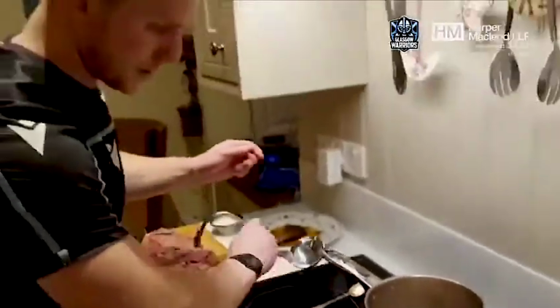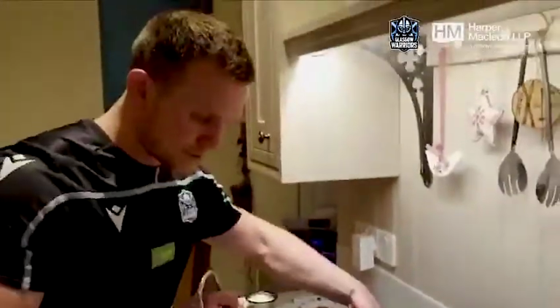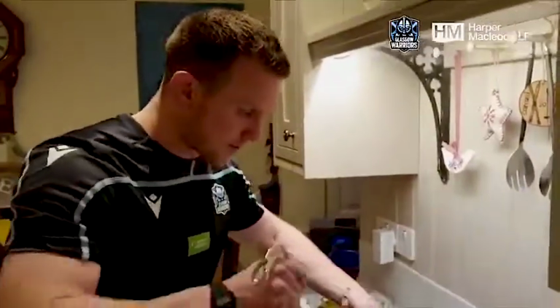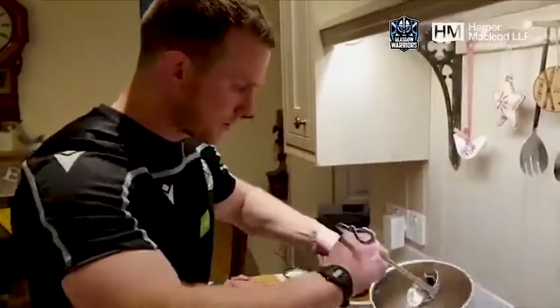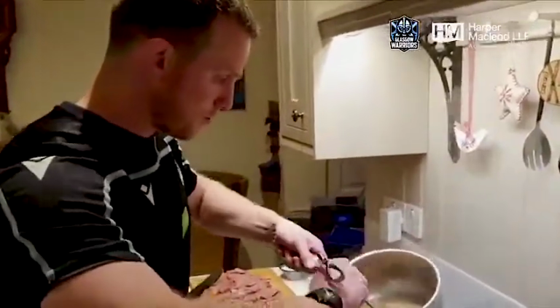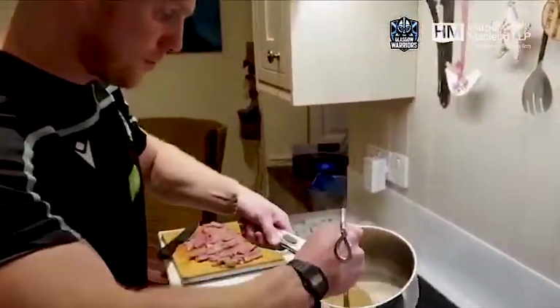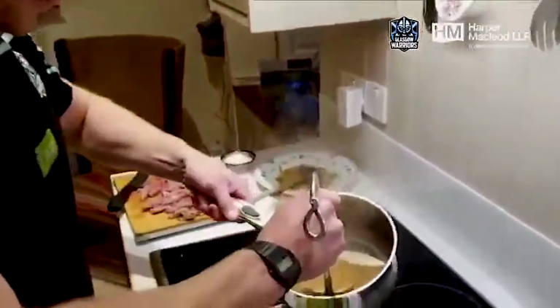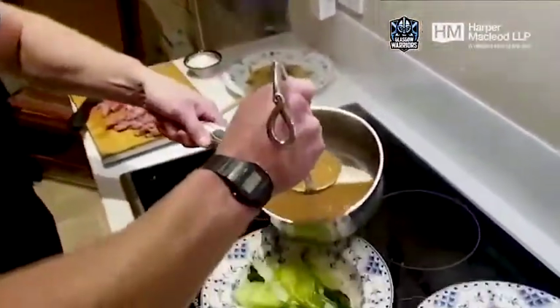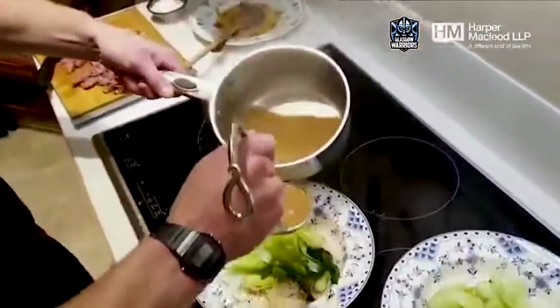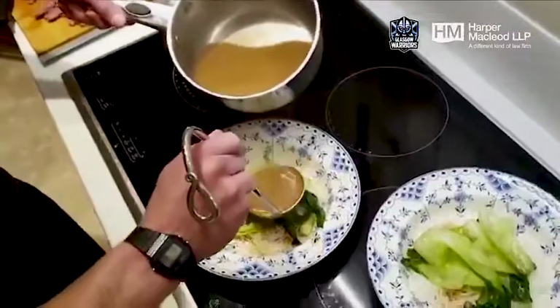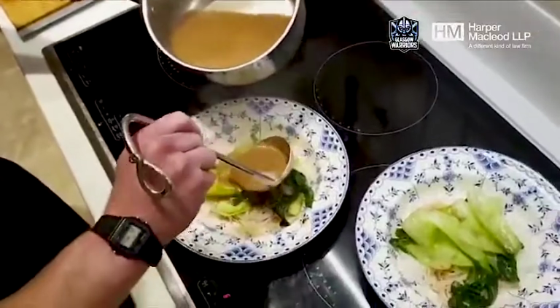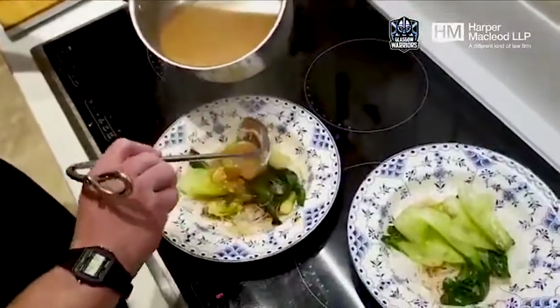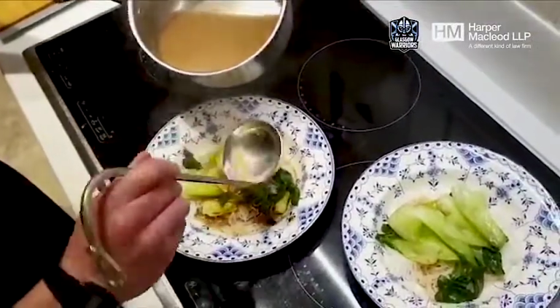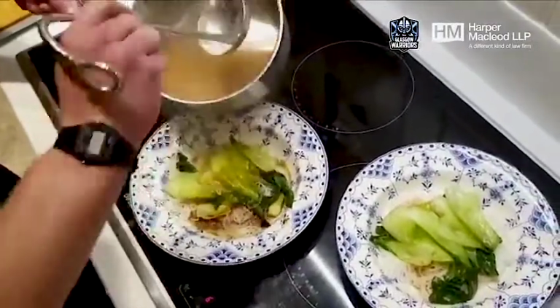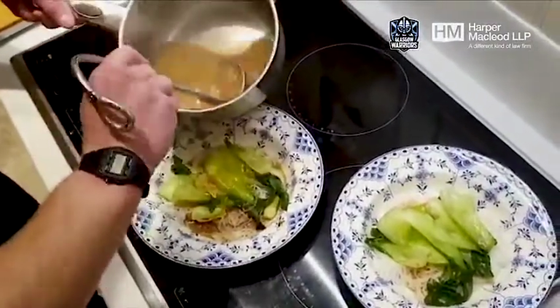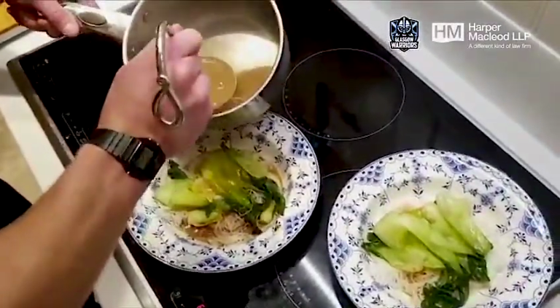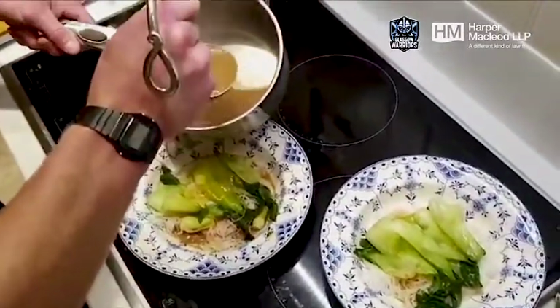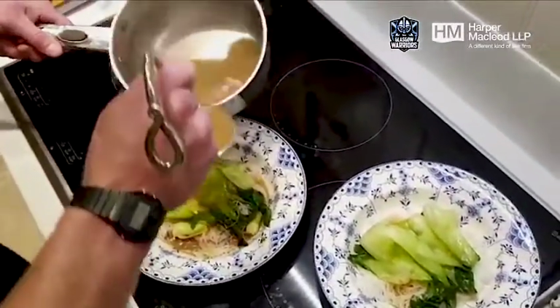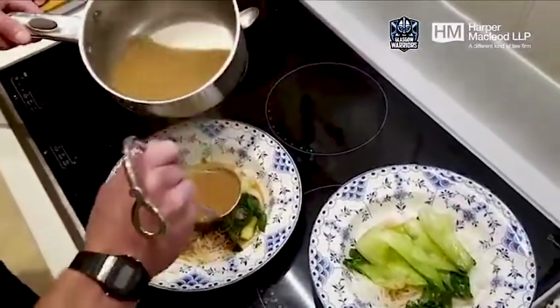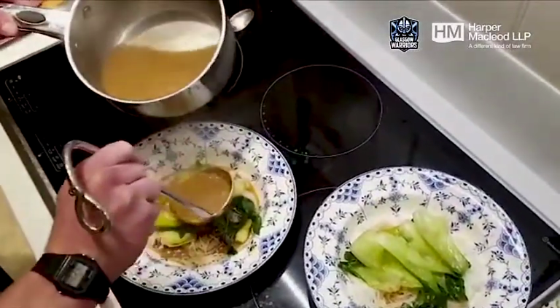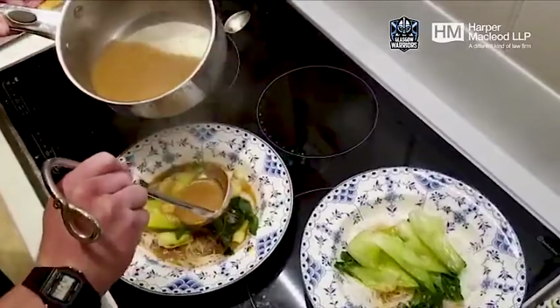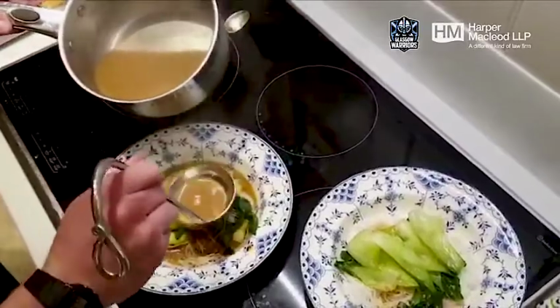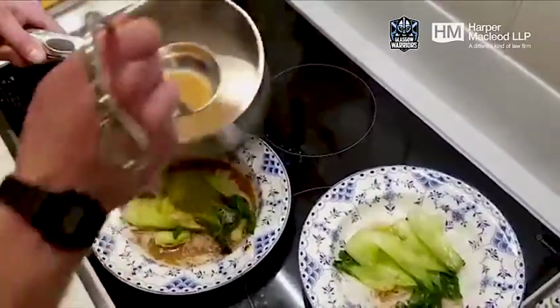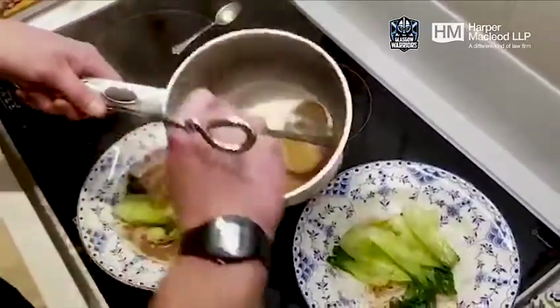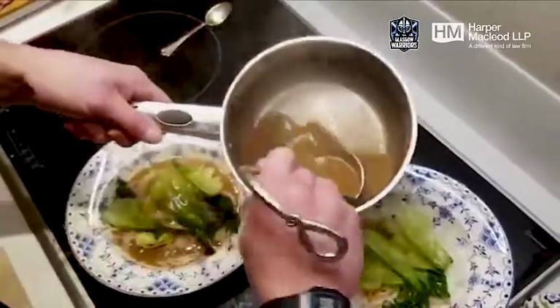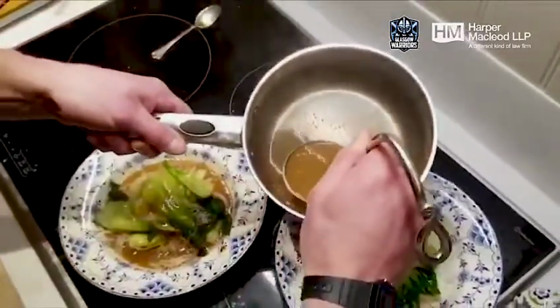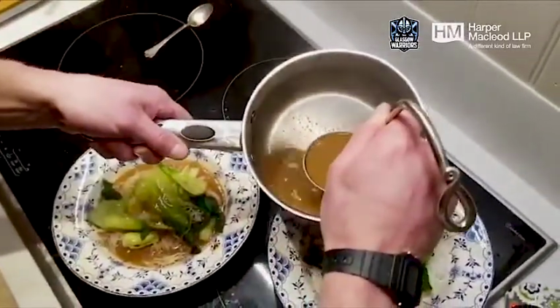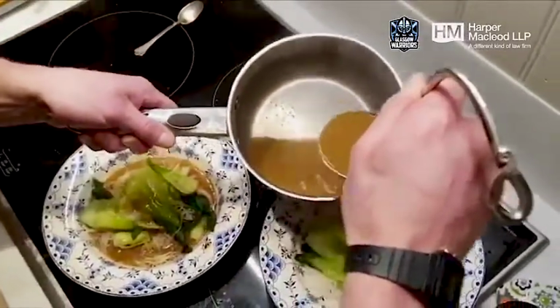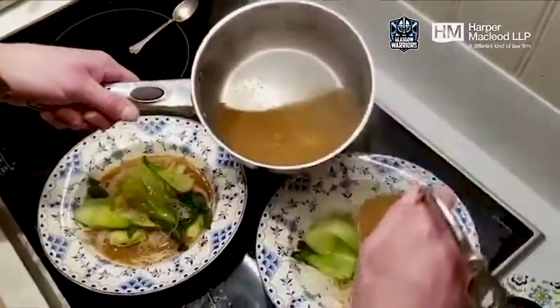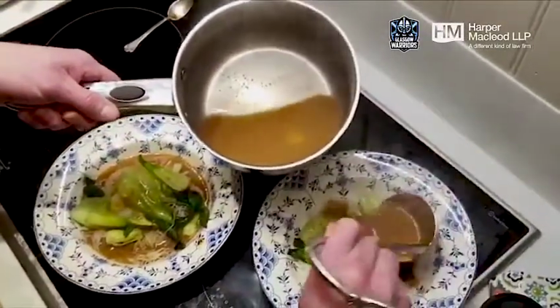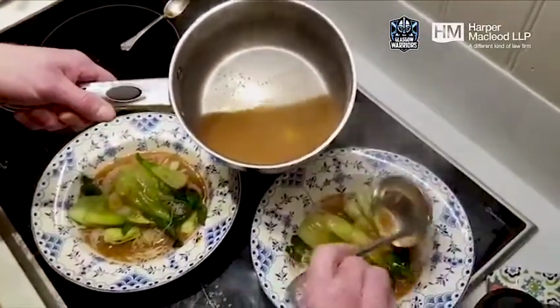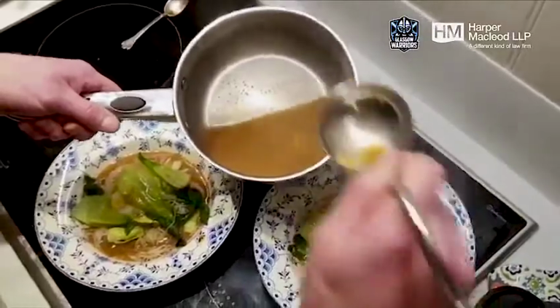You've got the noodles again — probably two ladle-fulls each. Chuck that on top of the noodles like so. Then you've got the fresh ginger in there as well, which is lovely.